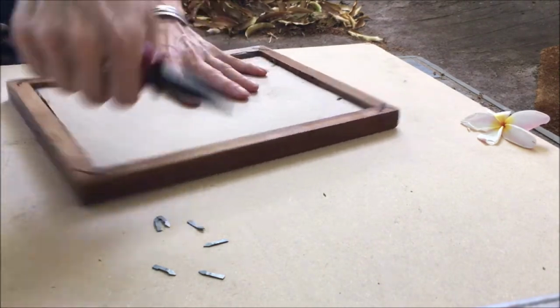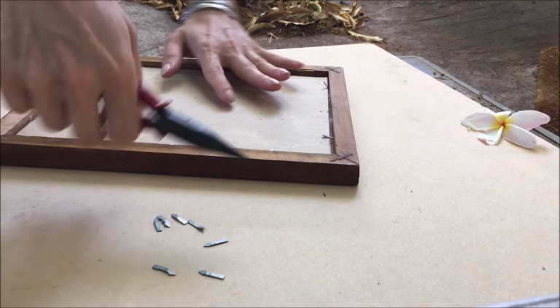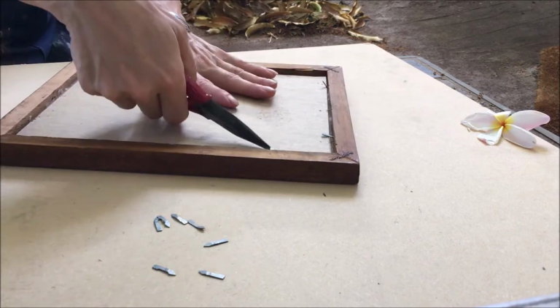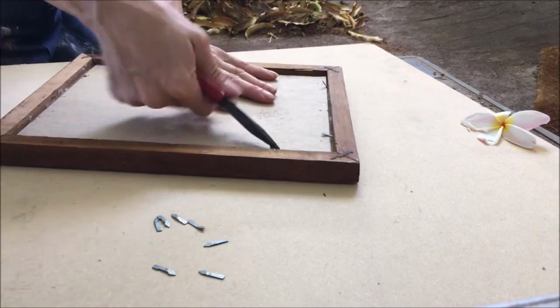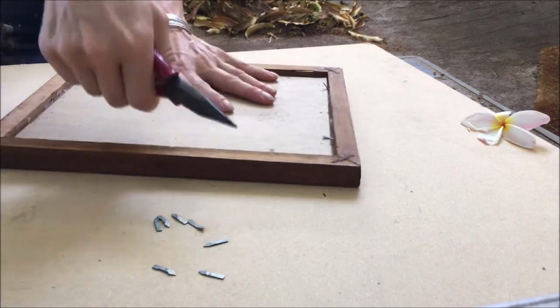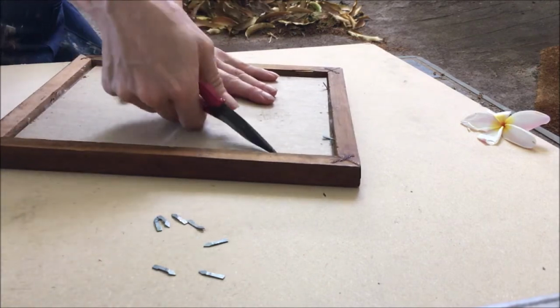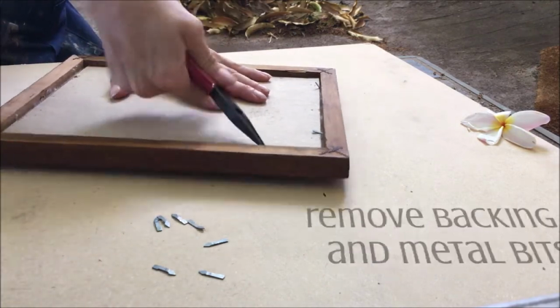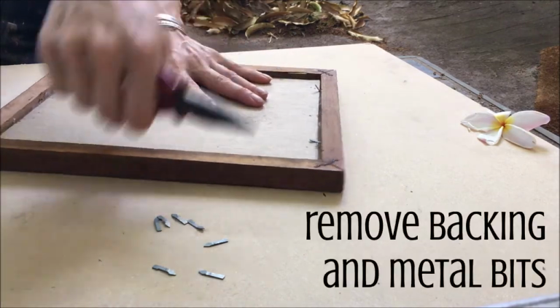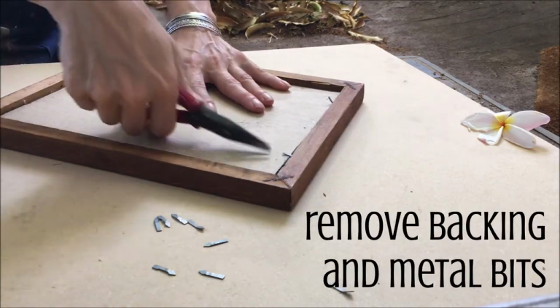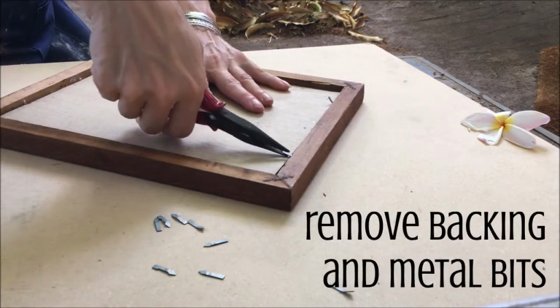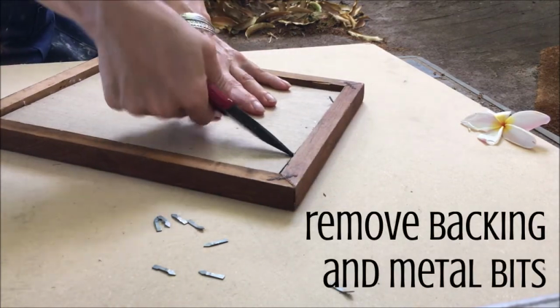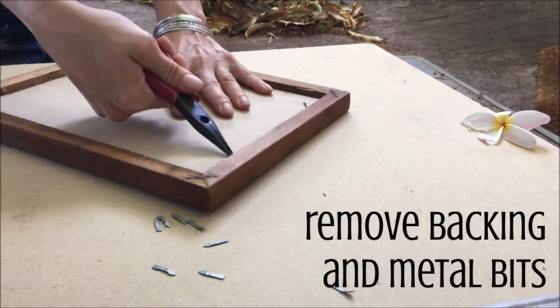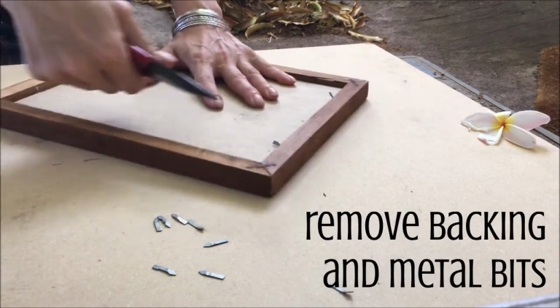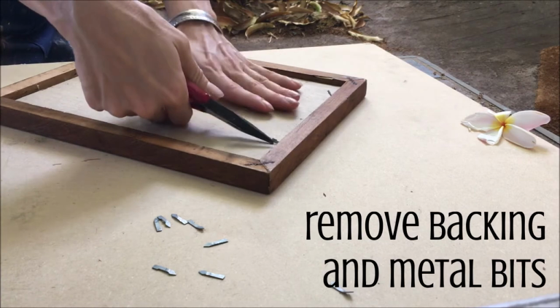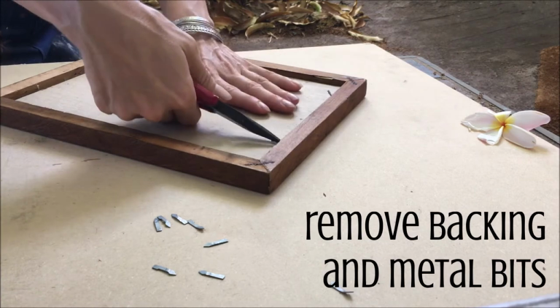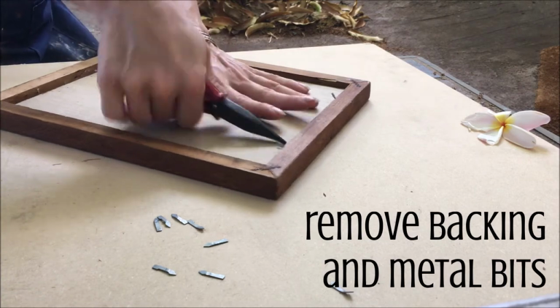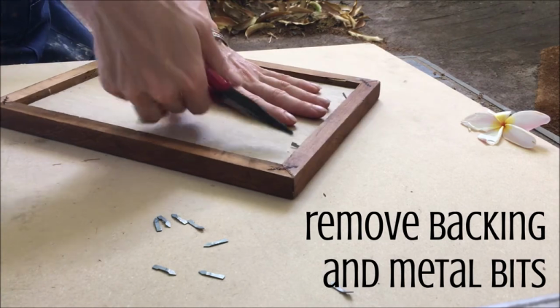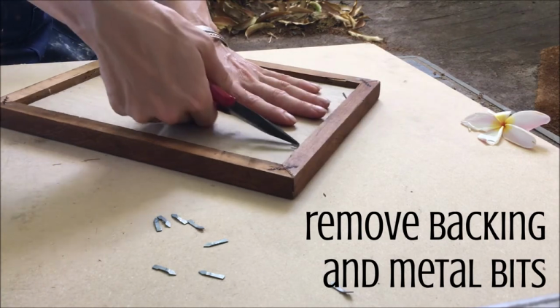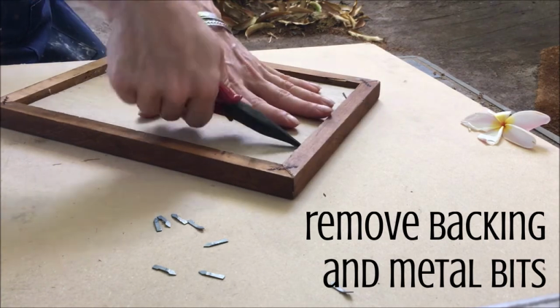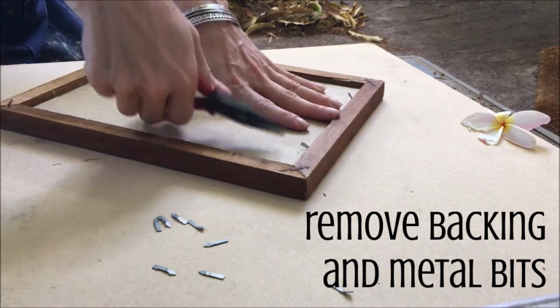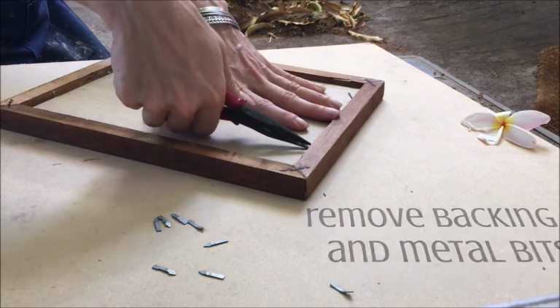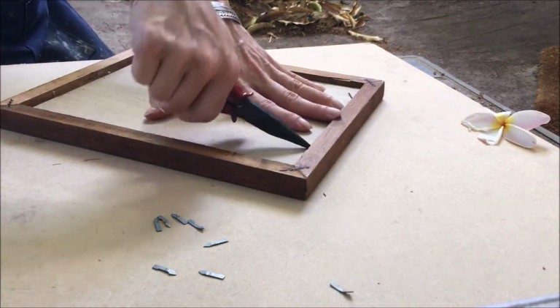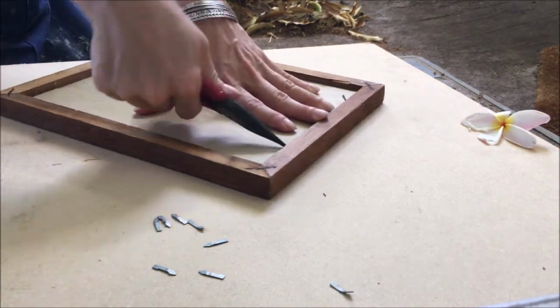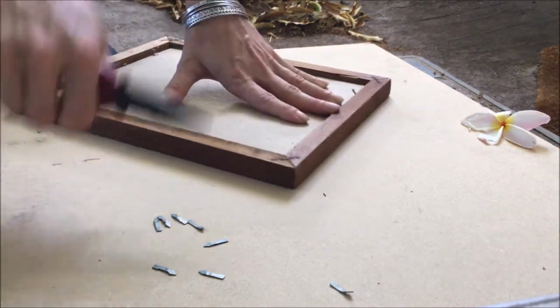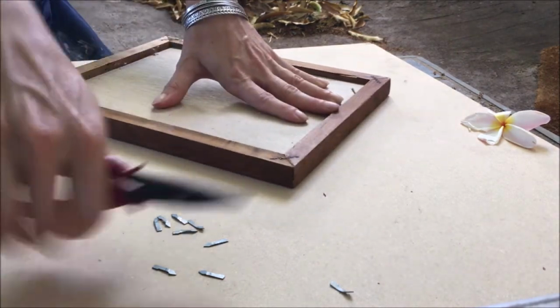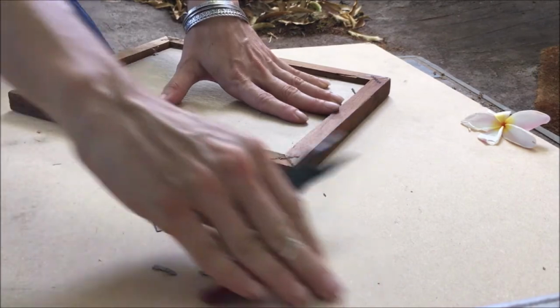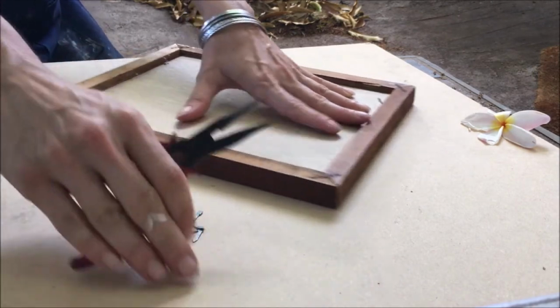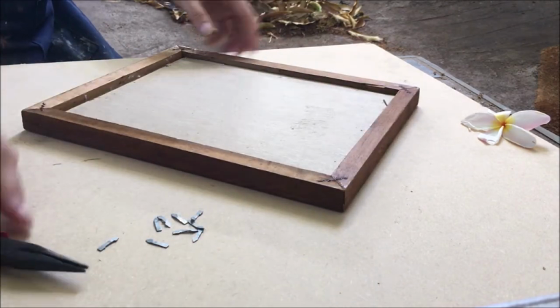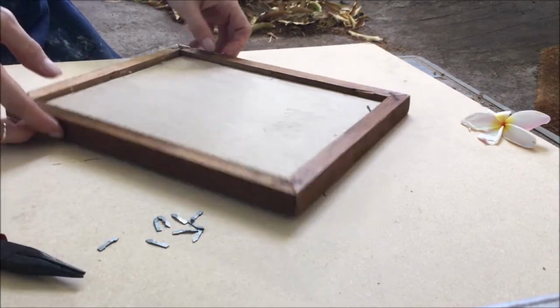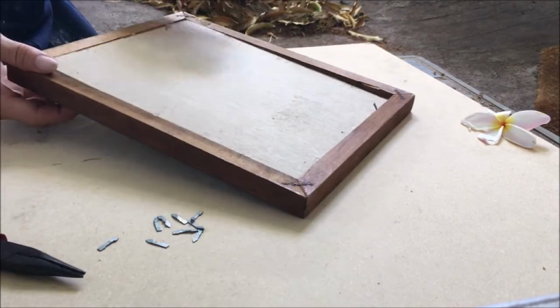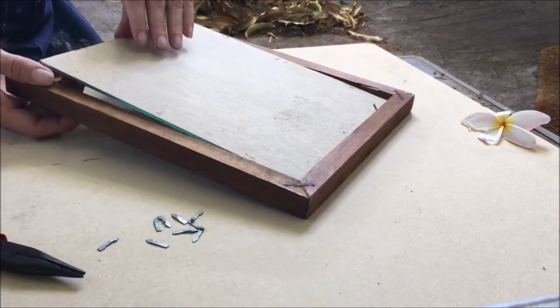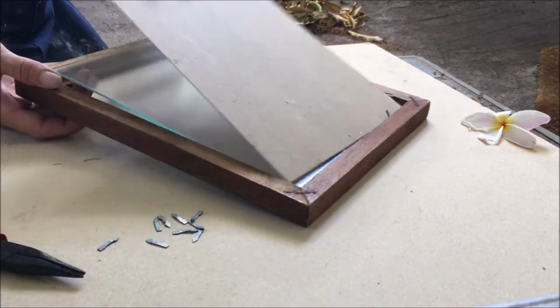The first thing you're going to want to do with that frame is go ahead and take your pliers and take off every little bit of metal or backing and glass — all that detritus that basically makes it a picture frame. You just want it to be an empty wooden frame by the end.